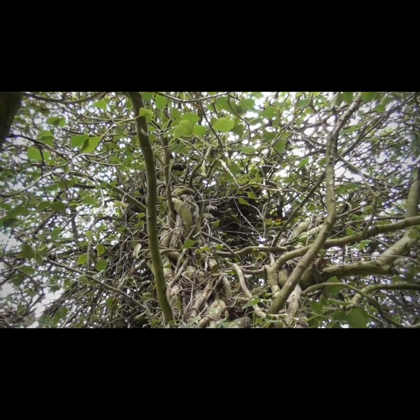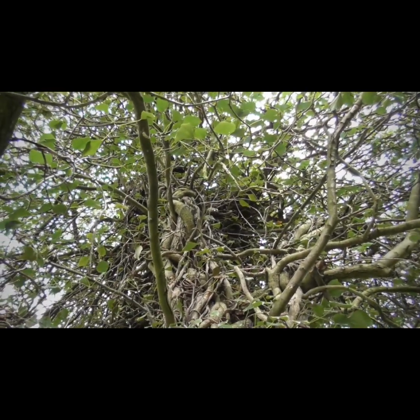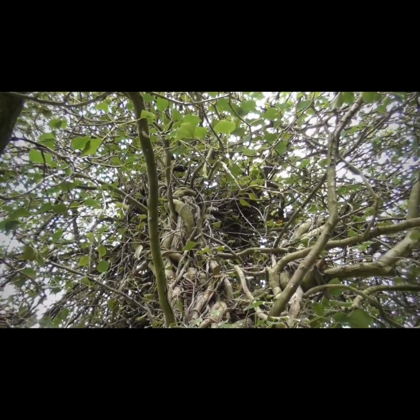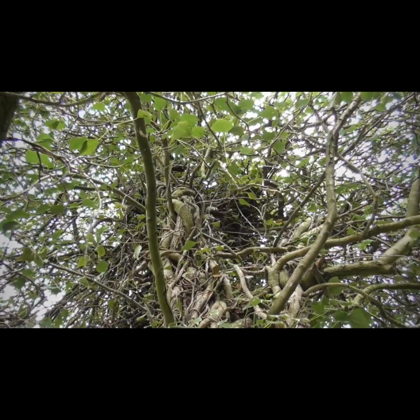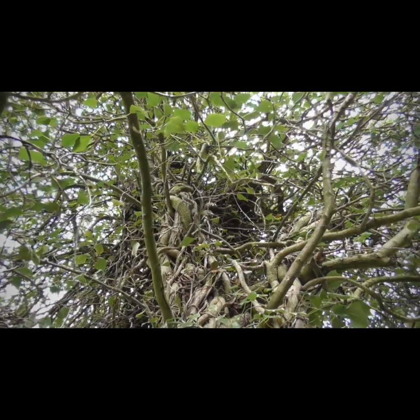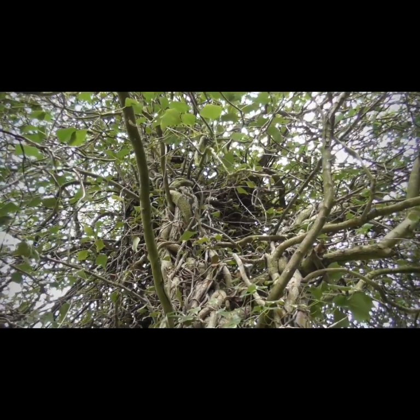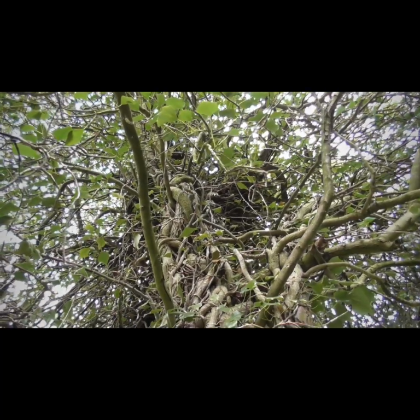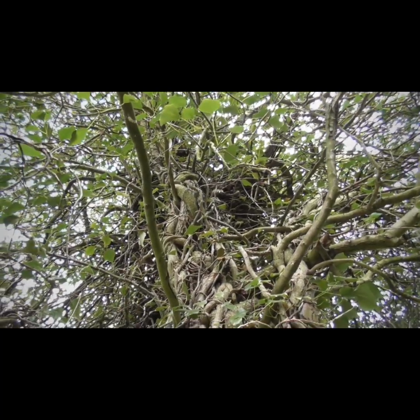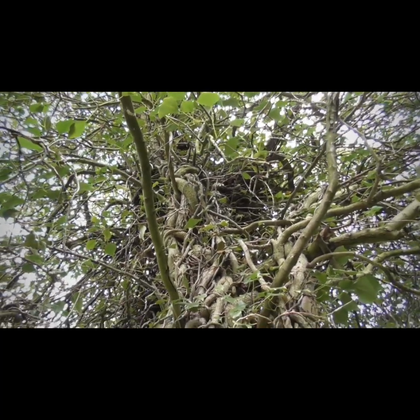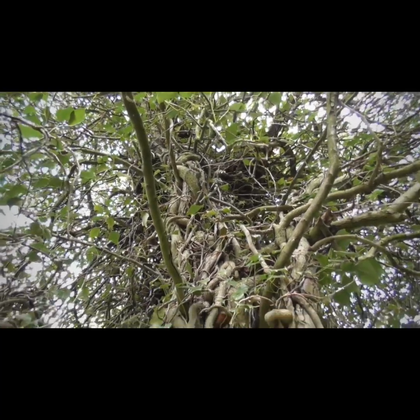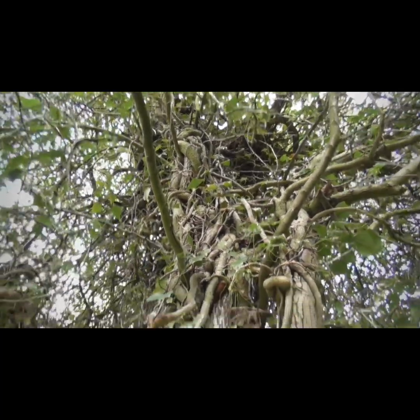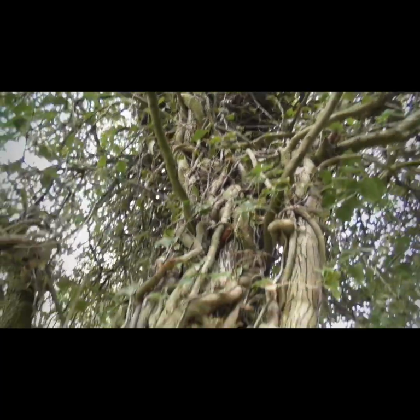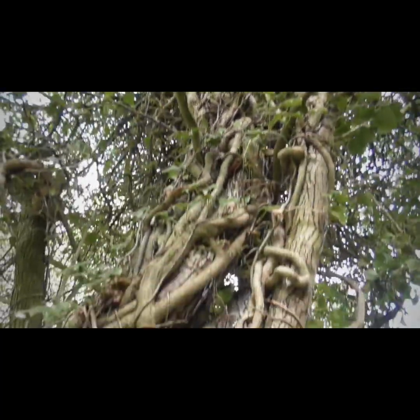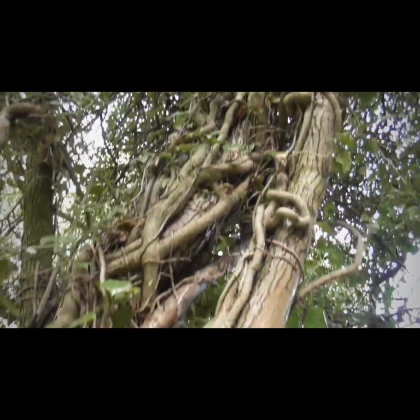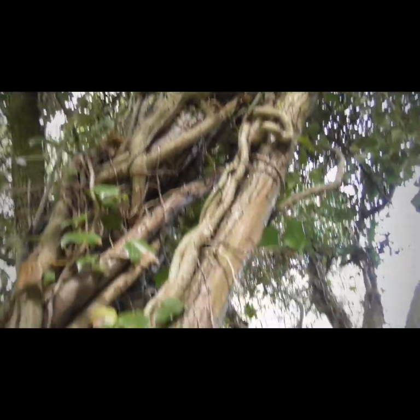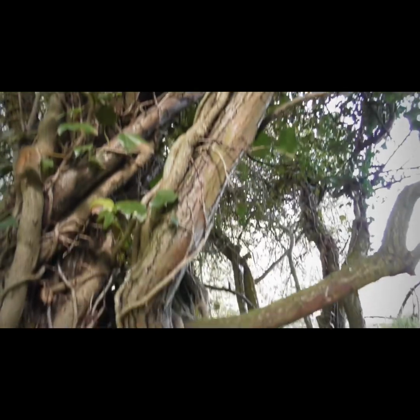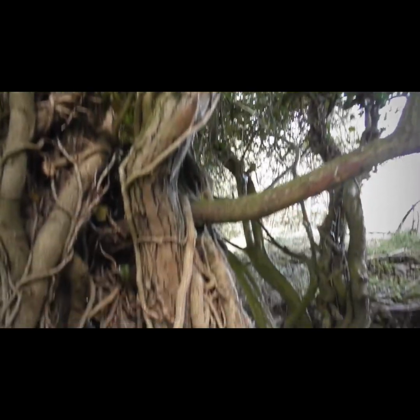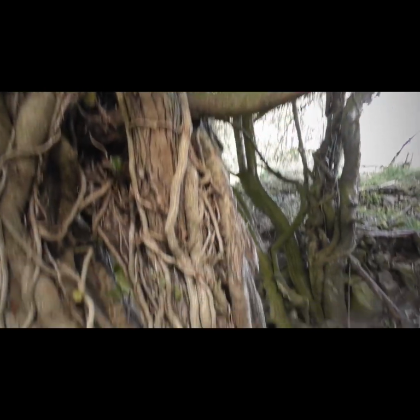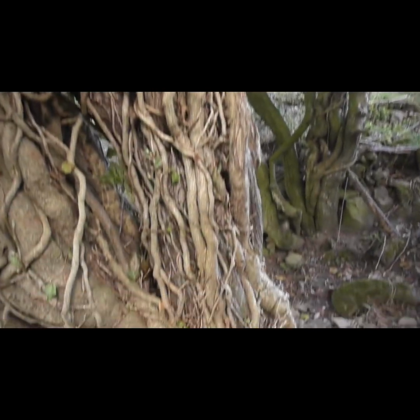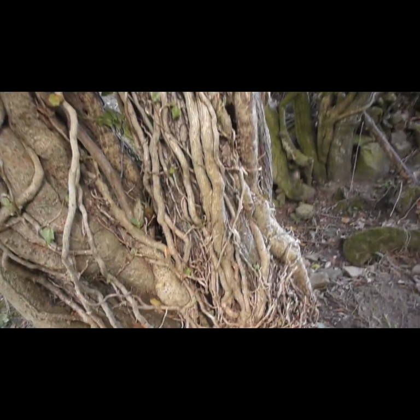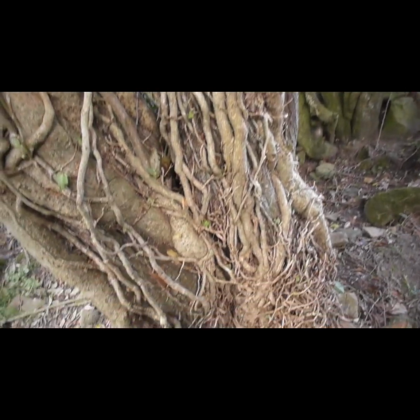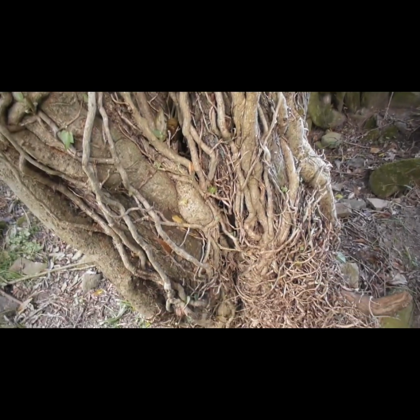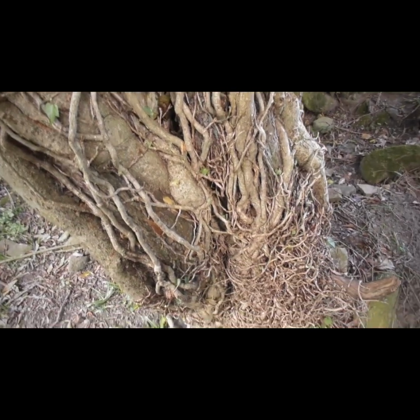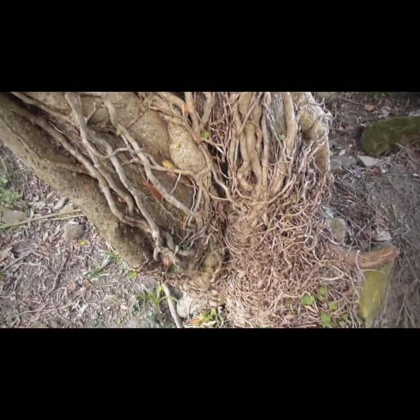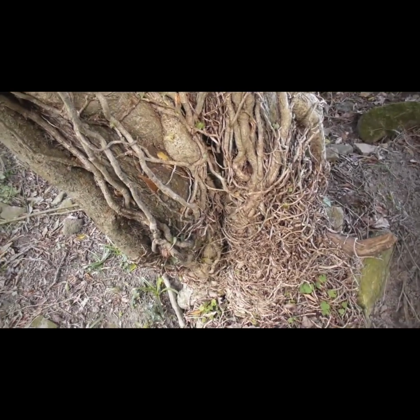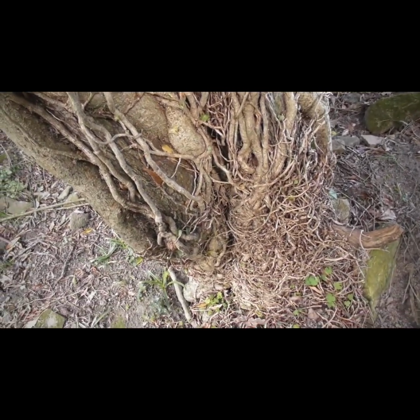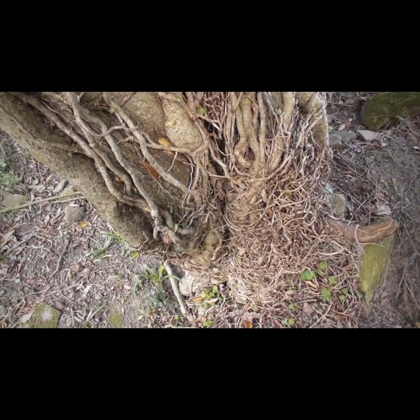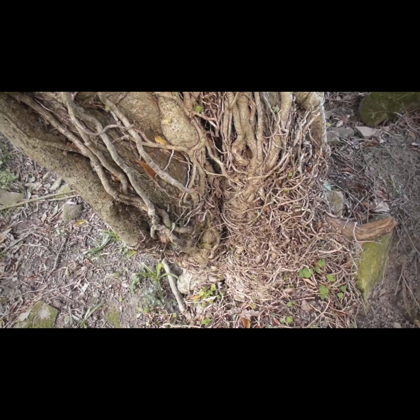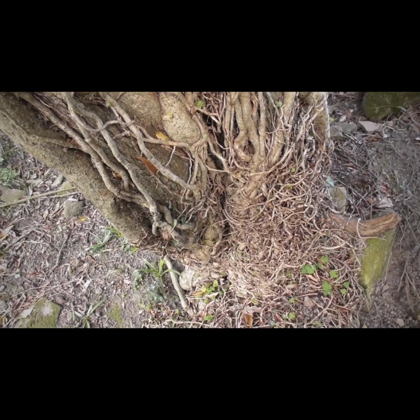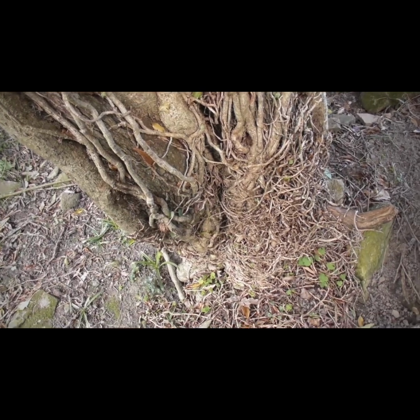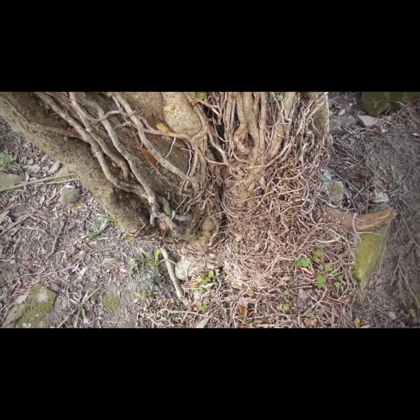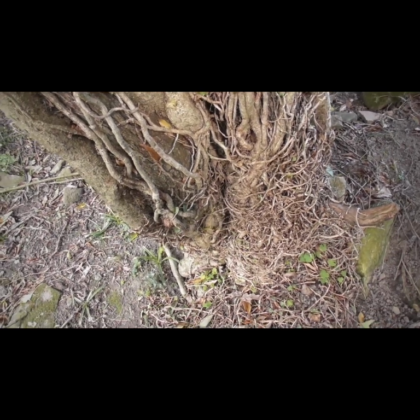Nice leaf cover on this one, I'll have to say. Looks like a grotesque face on that tree there. Another one I can't quite get to, unfortunately. Never mind.